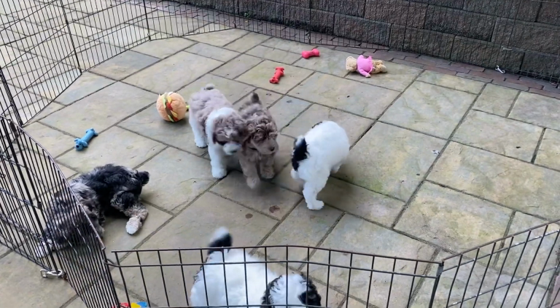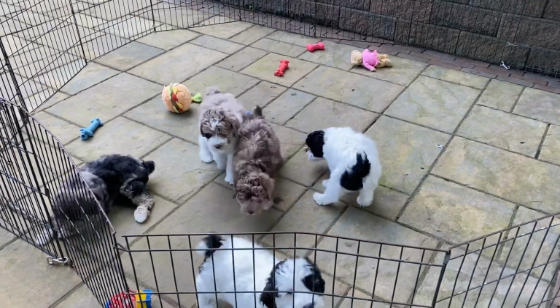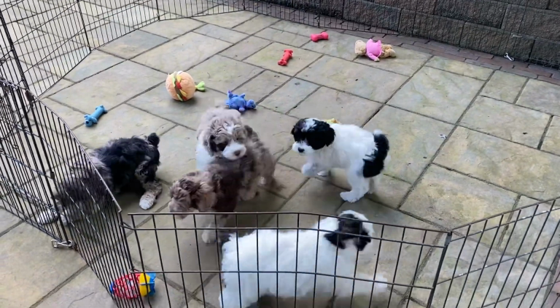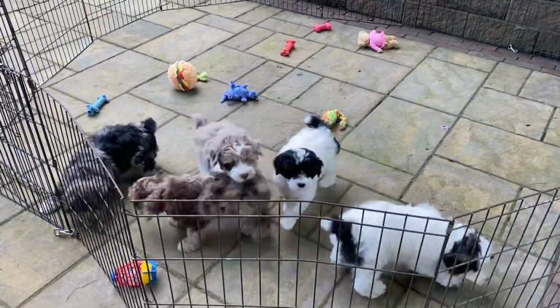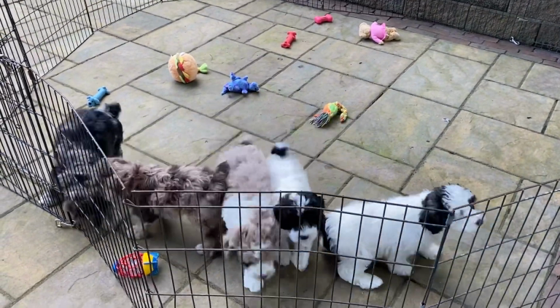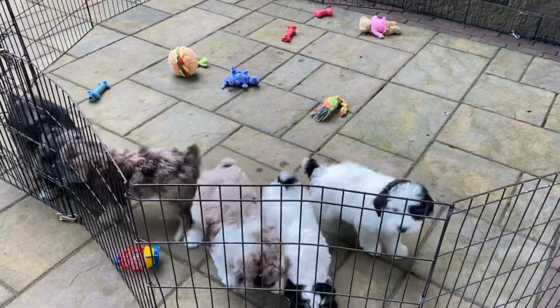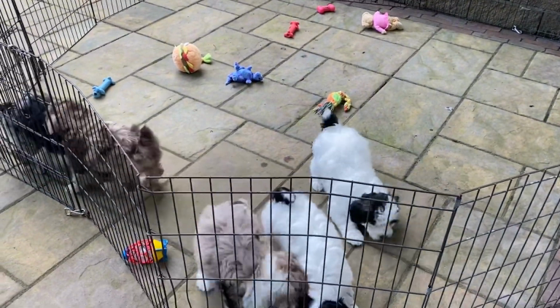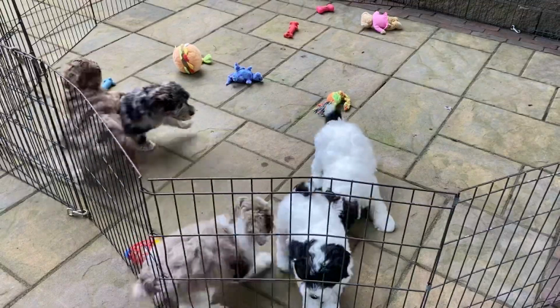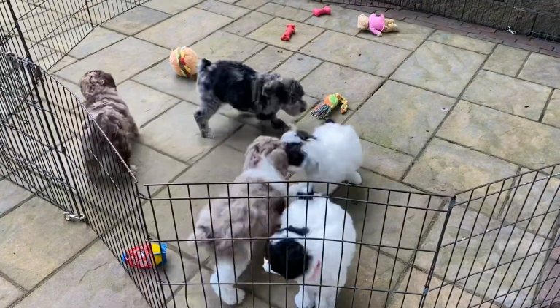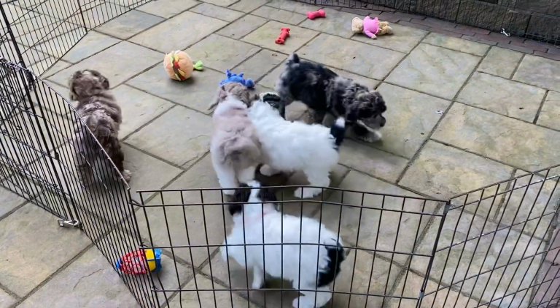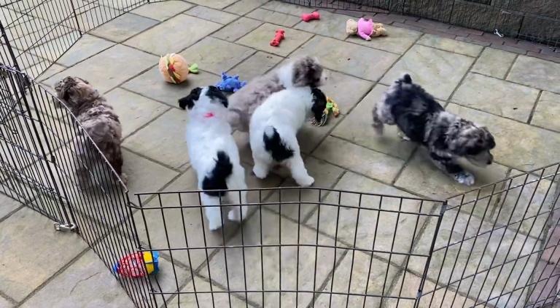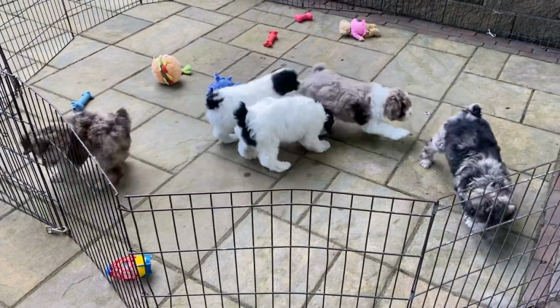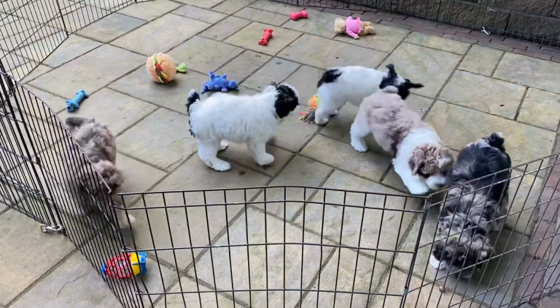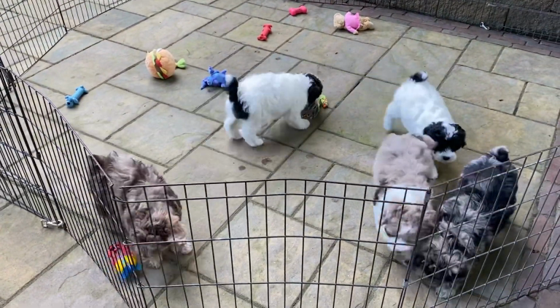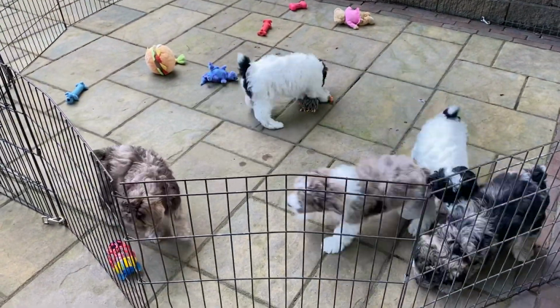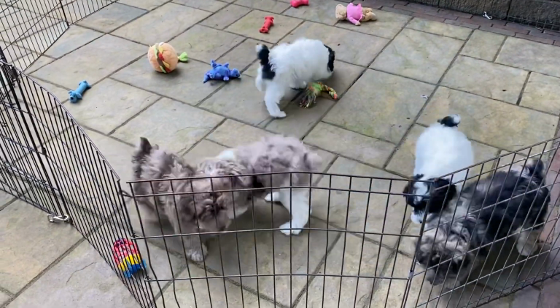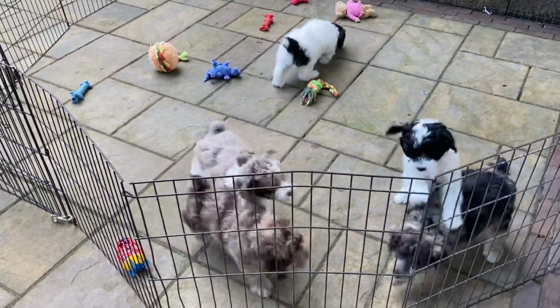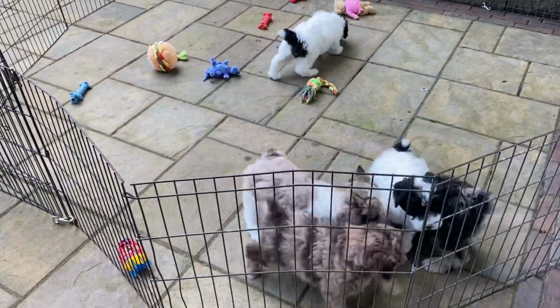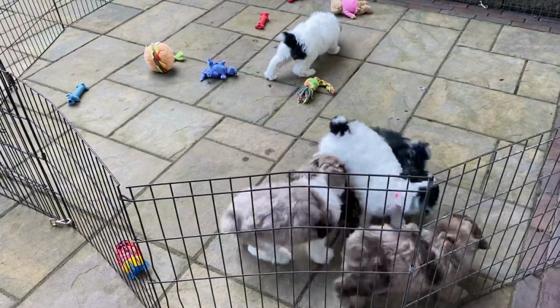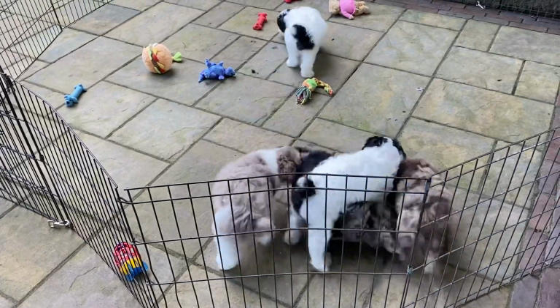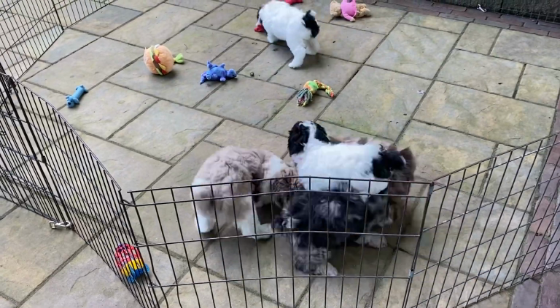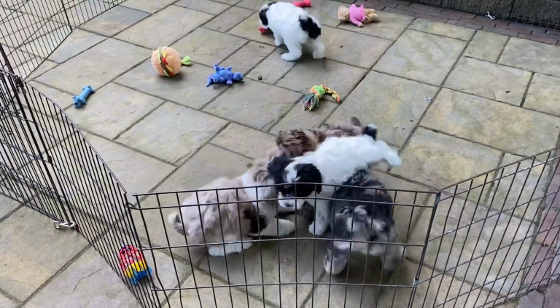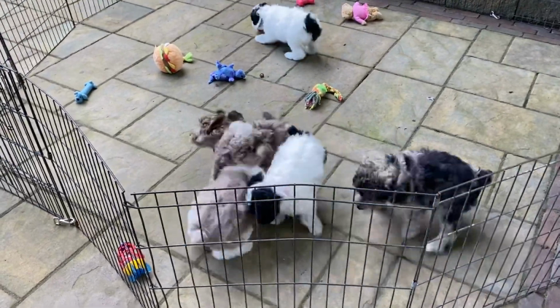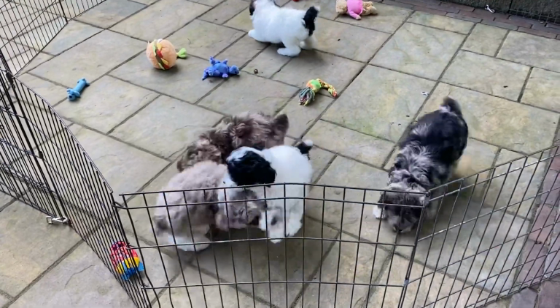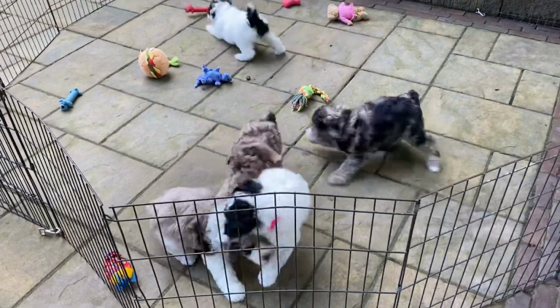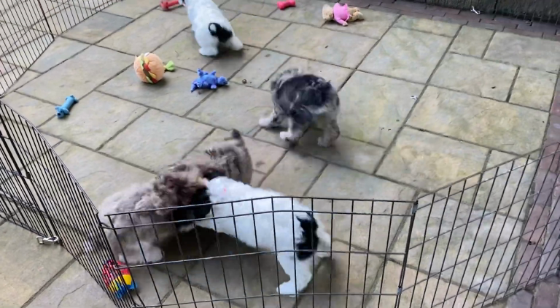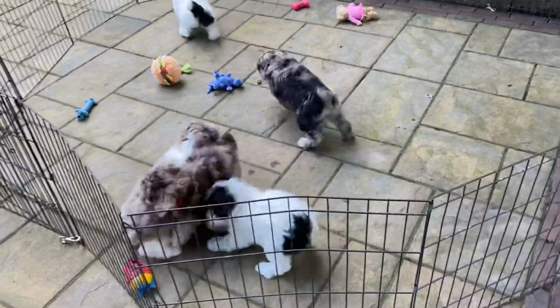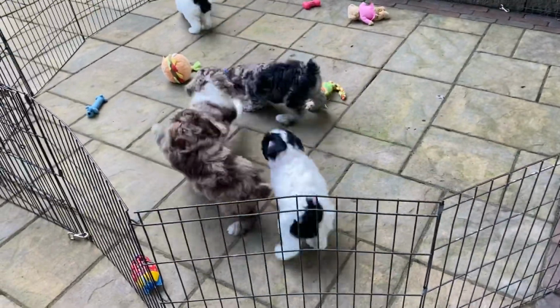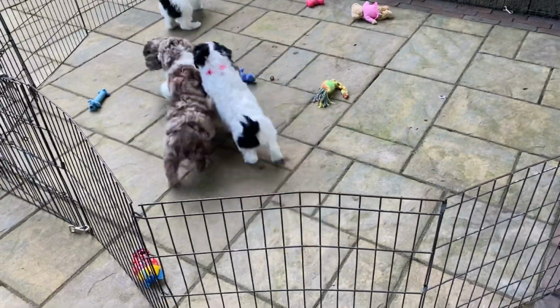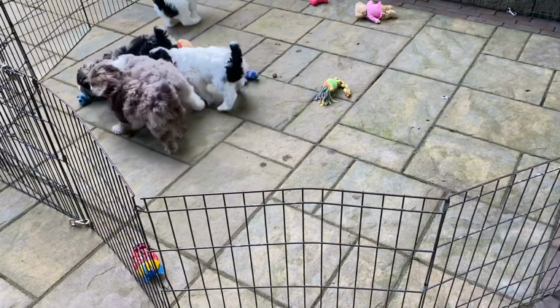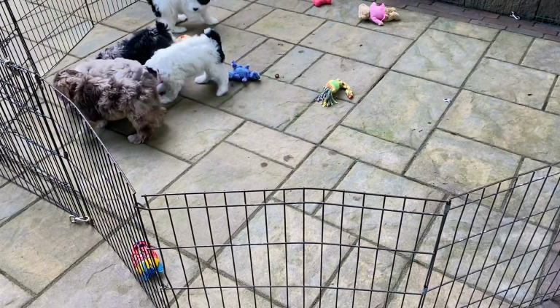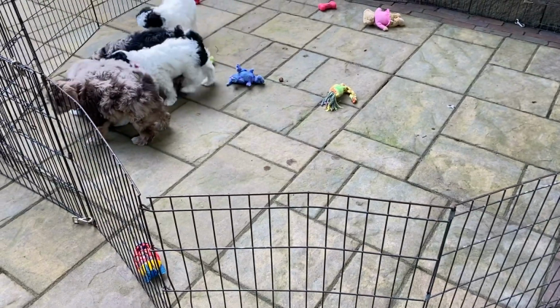Good morning and welcome to Windy Hill Kennel. I decided — I know these guys are going home this week — but I felt bad you didn't have a current video. And I know a lot of you are wondering what in the world happened to me.